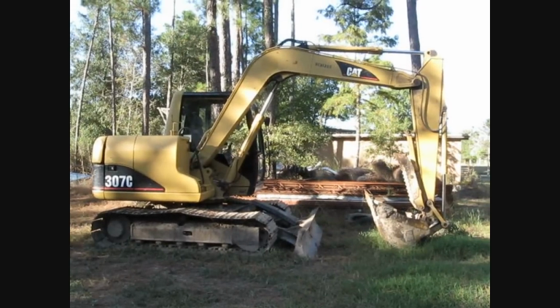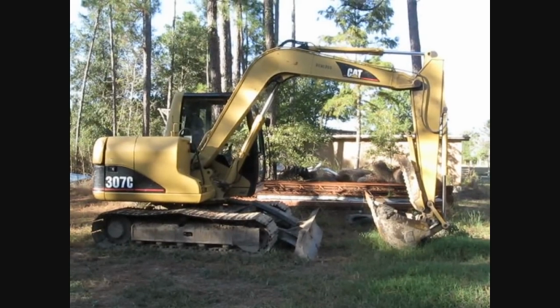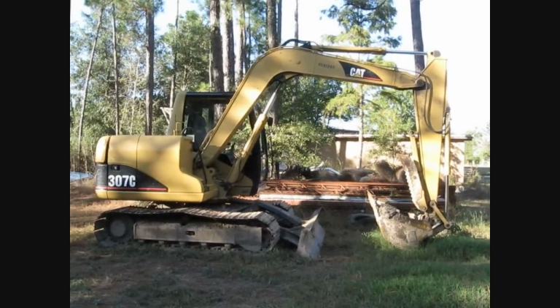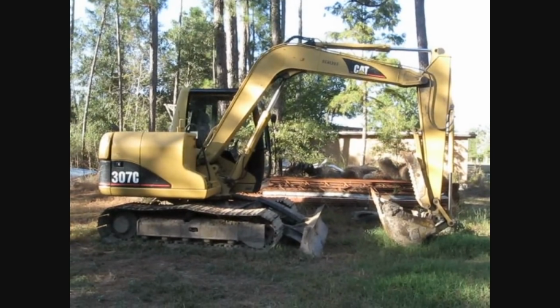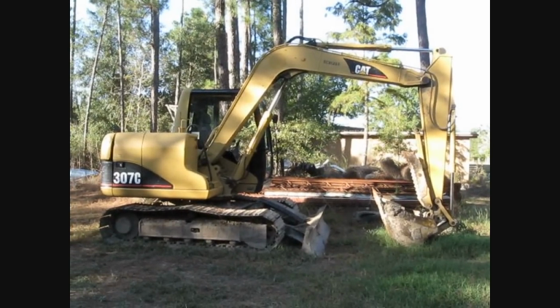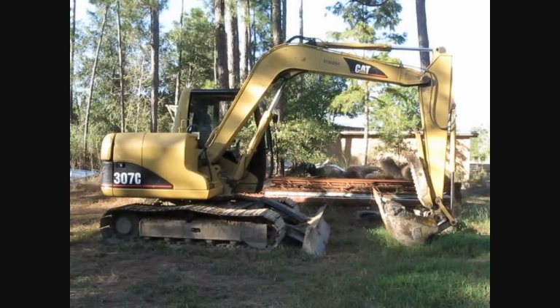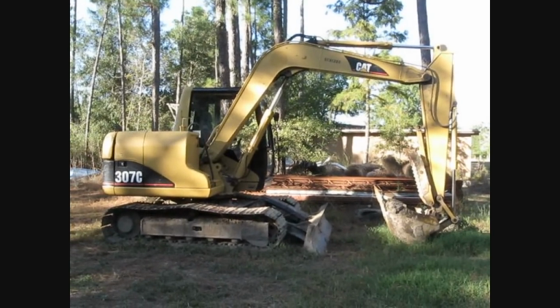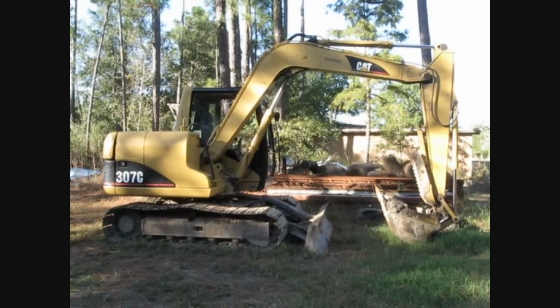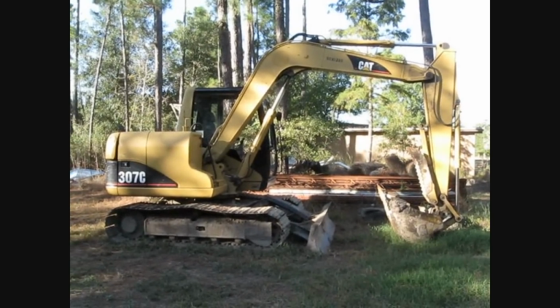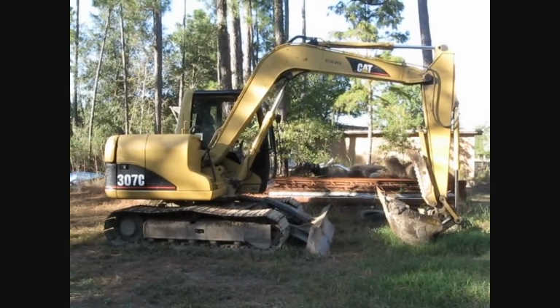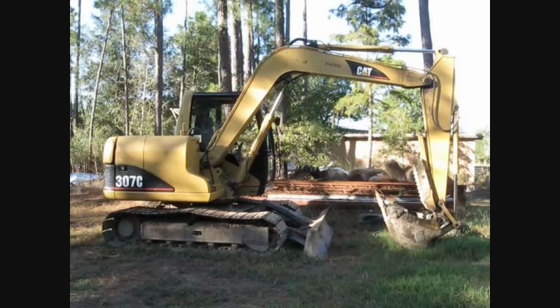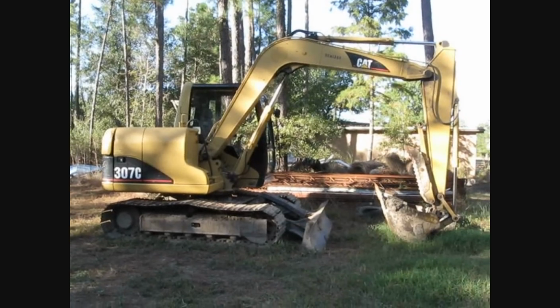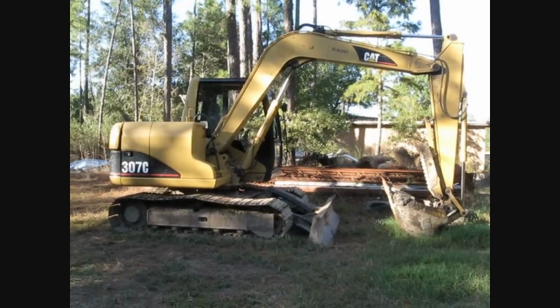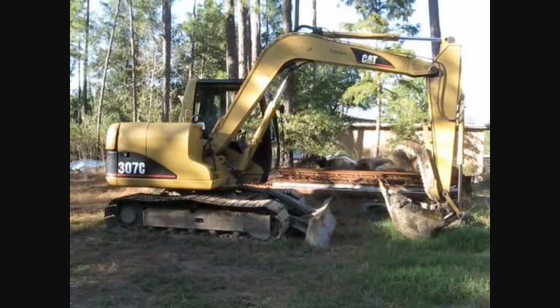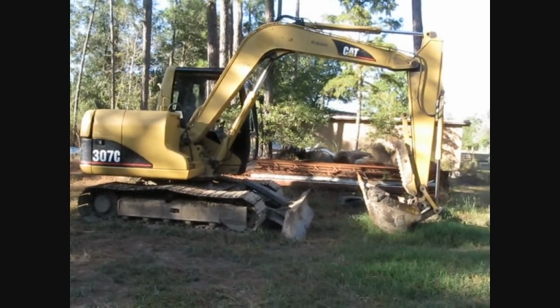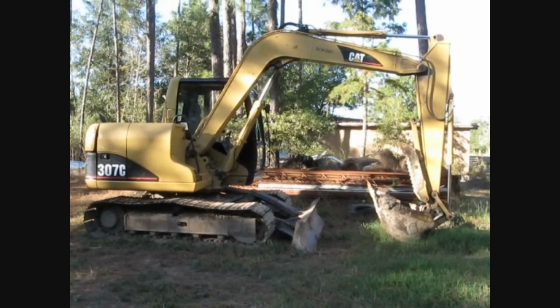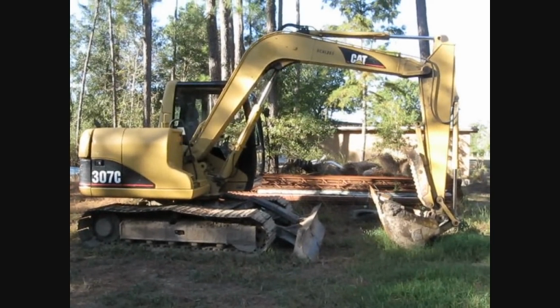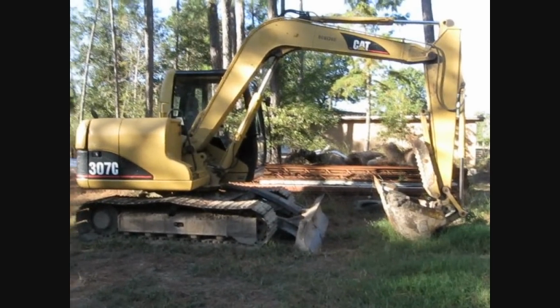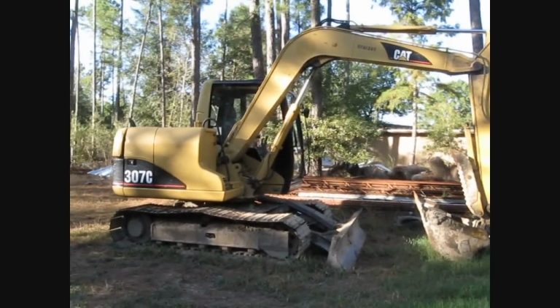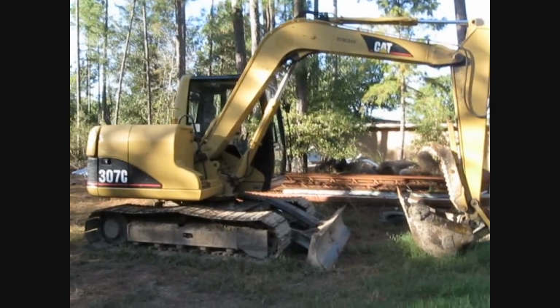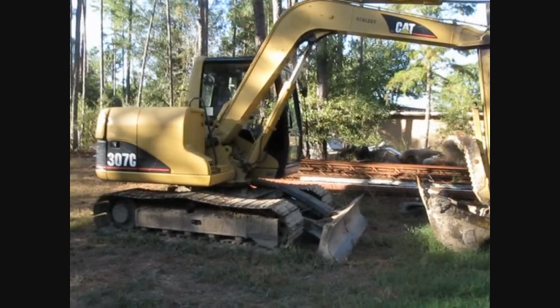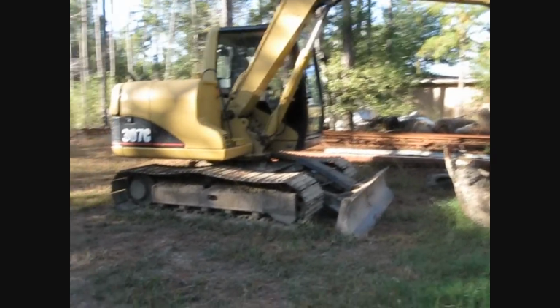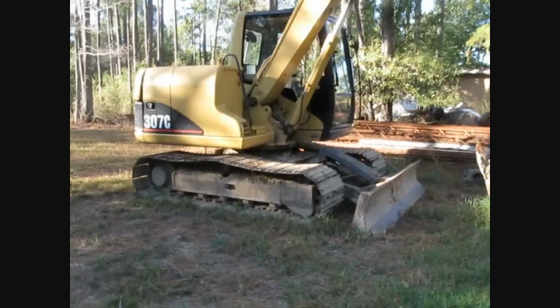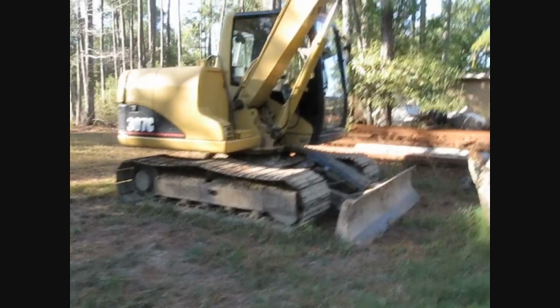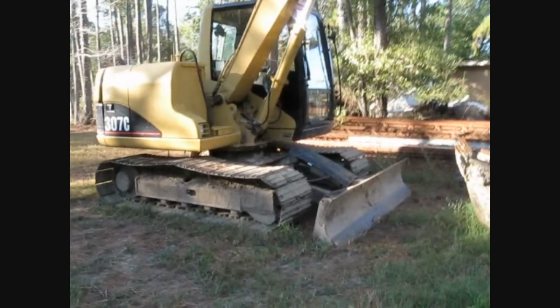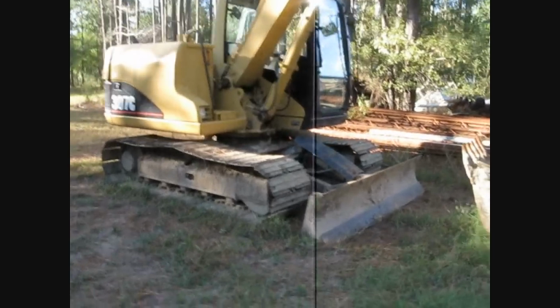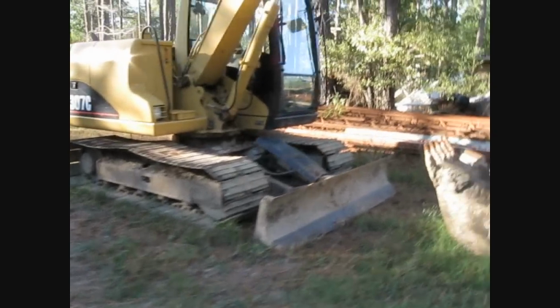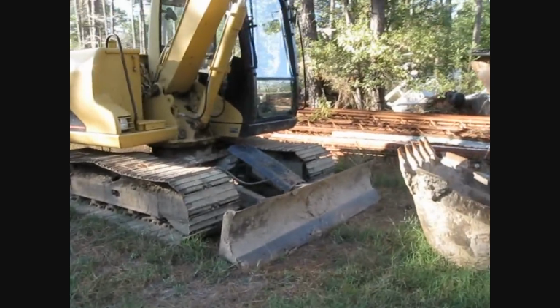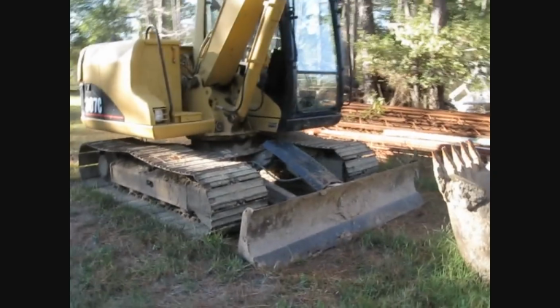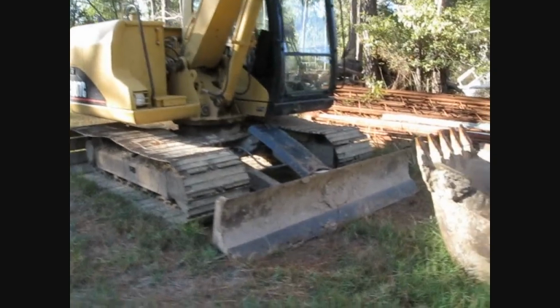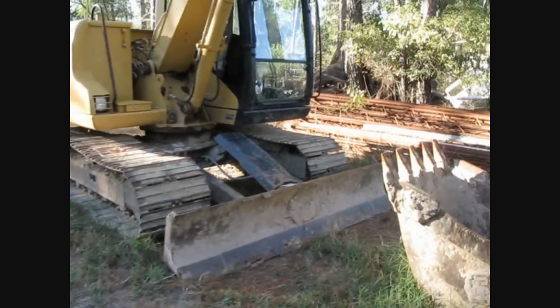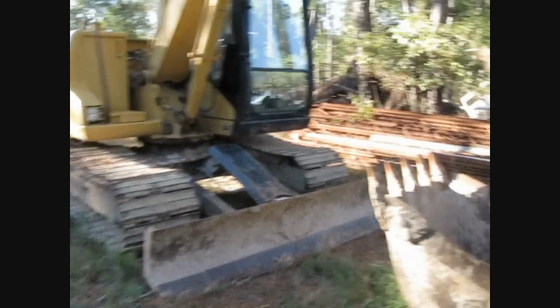This is the CAT 307 that I like to play with. It's a 05 or 06 model. You can see it's got the blade on it for the front. Works out pretty nice.